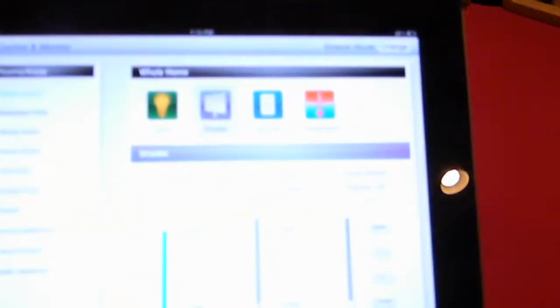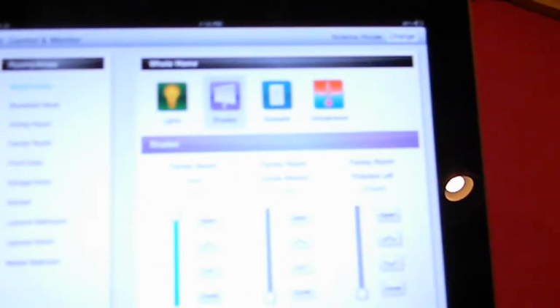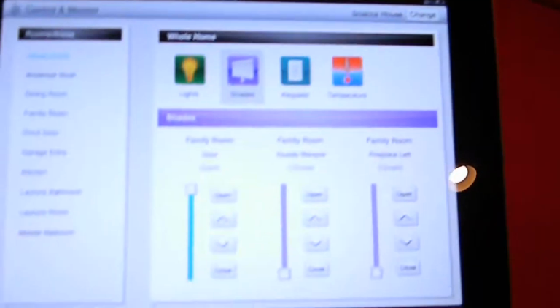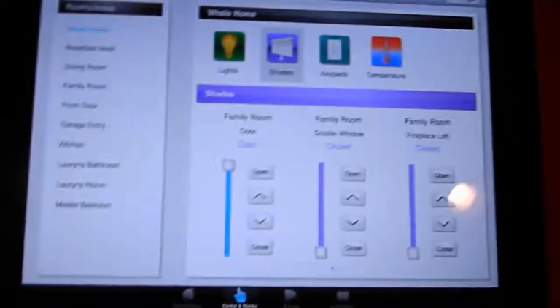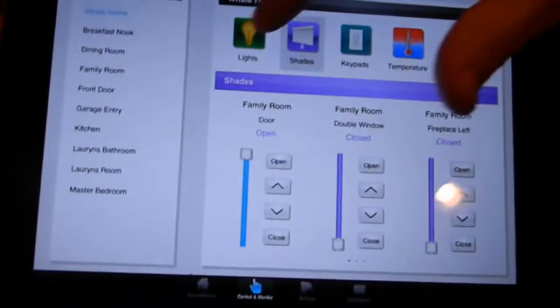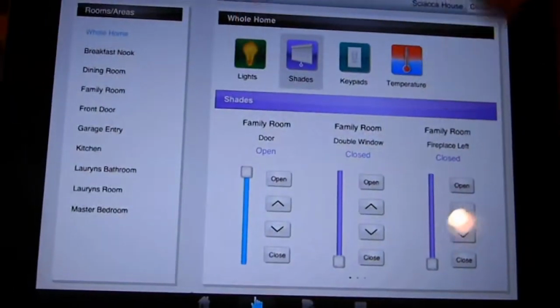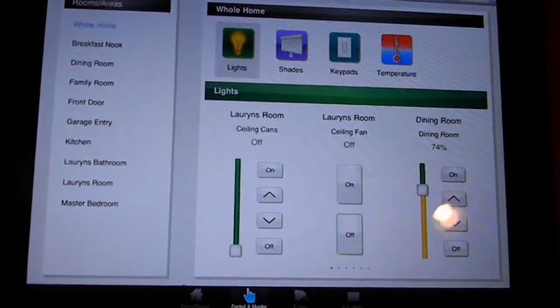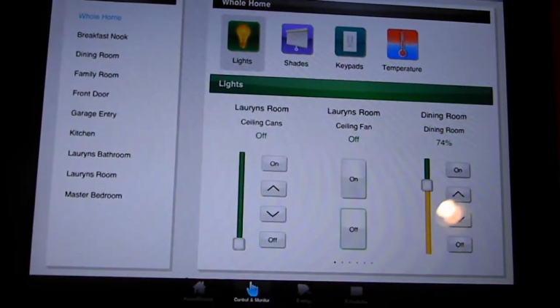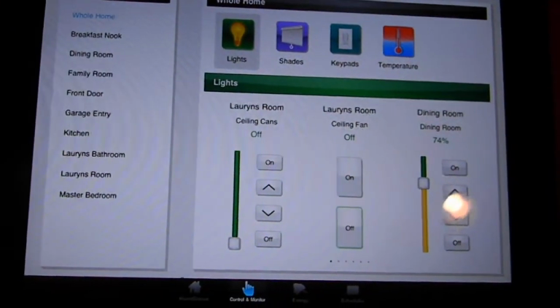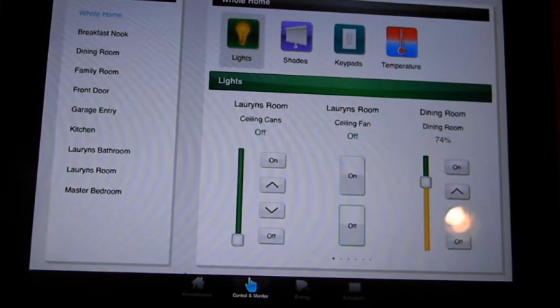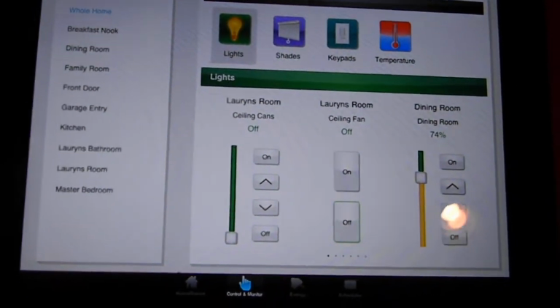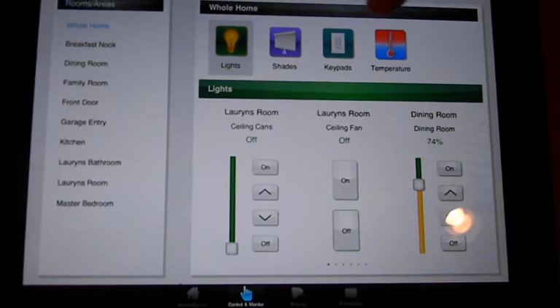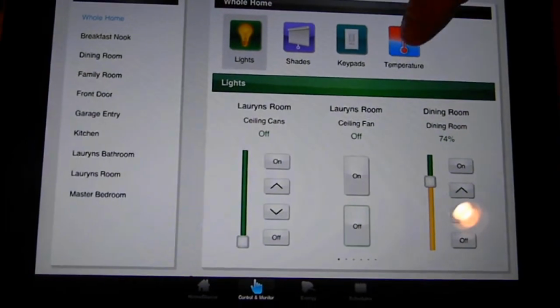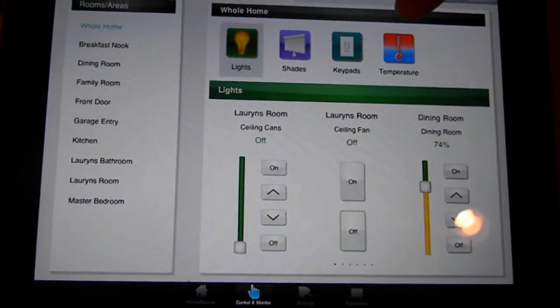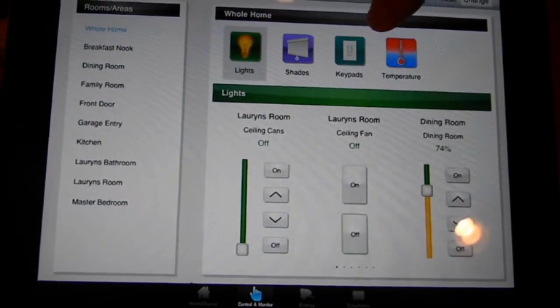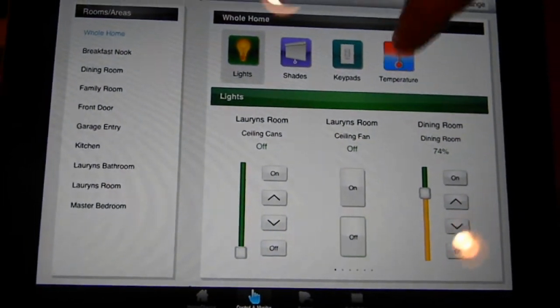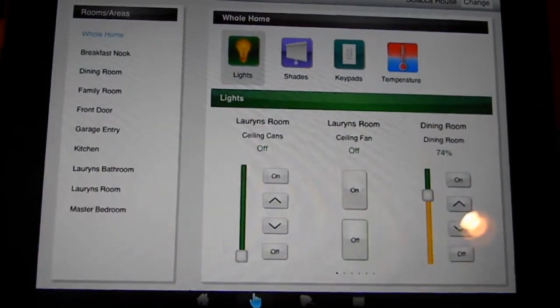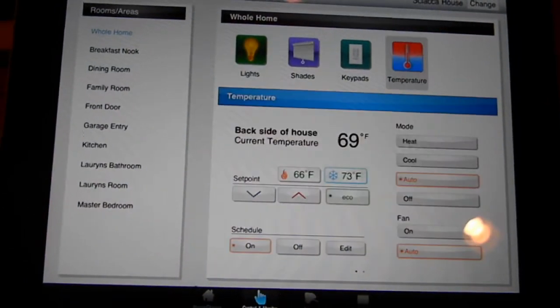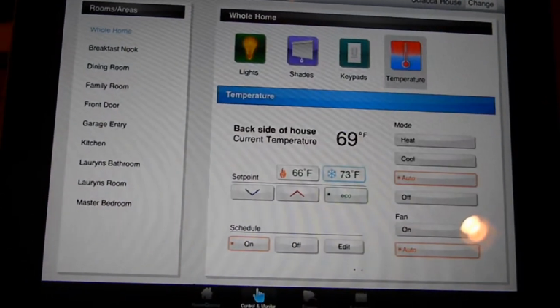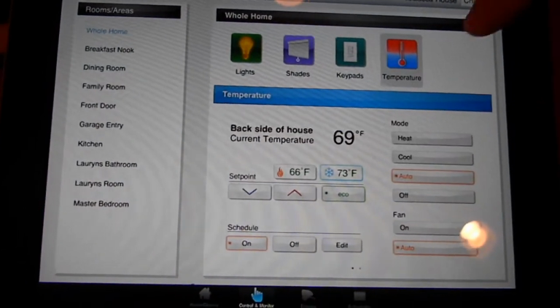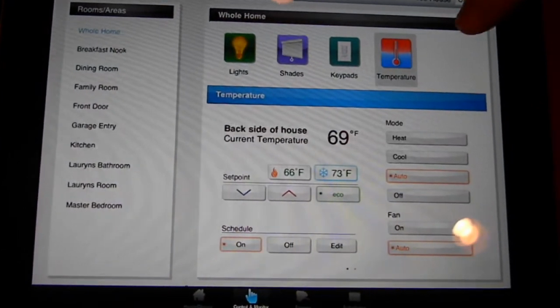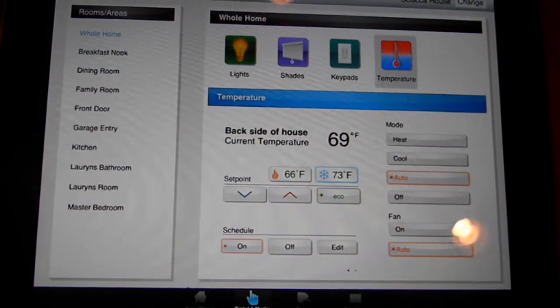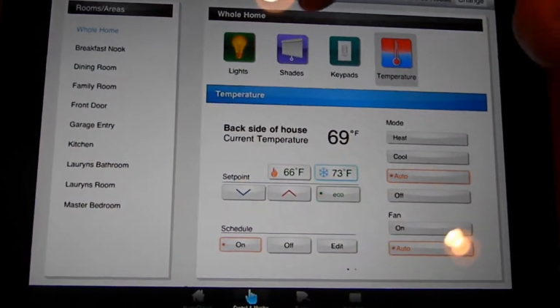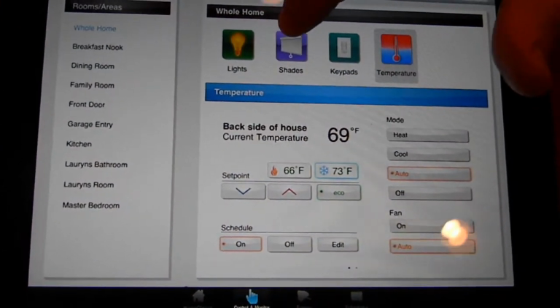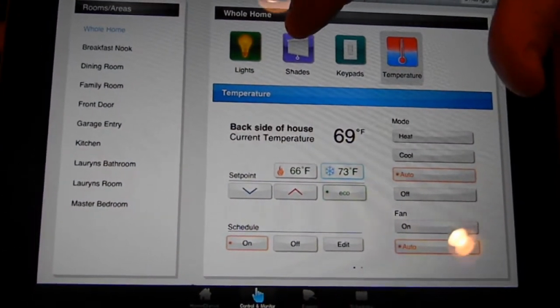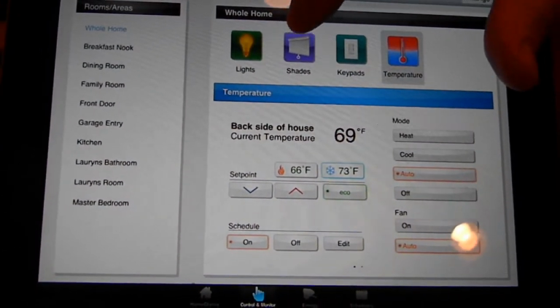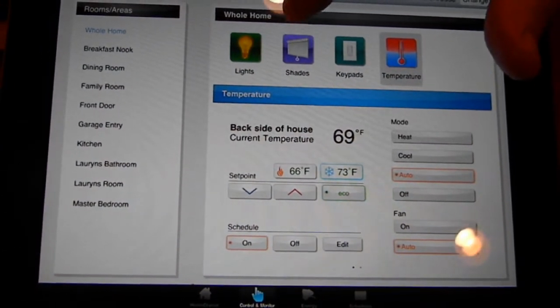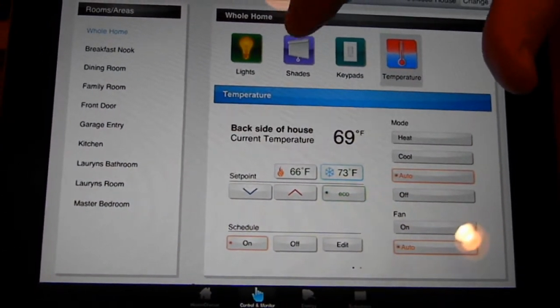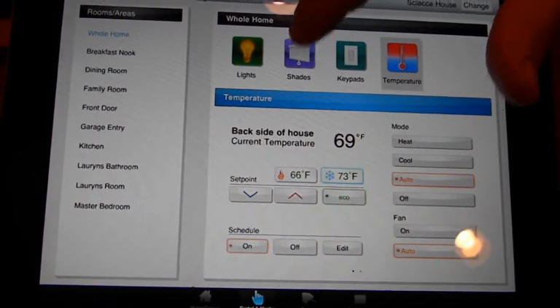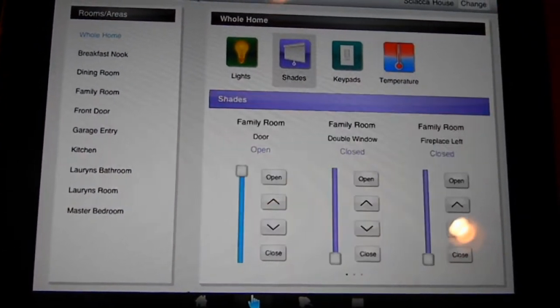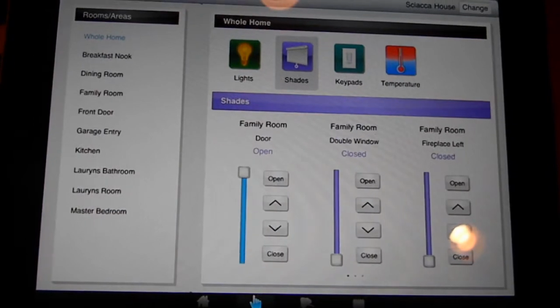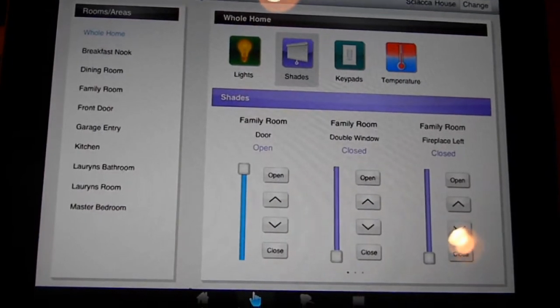You can see here are the lights, we have a thermostat, and we have another tab here for shades. I'm going to hit that.